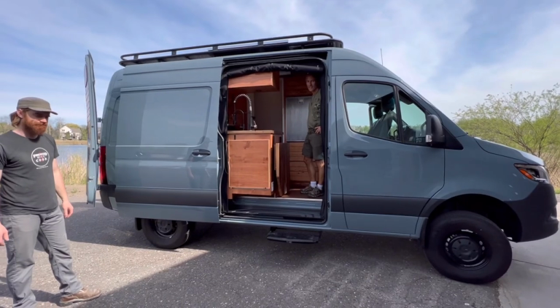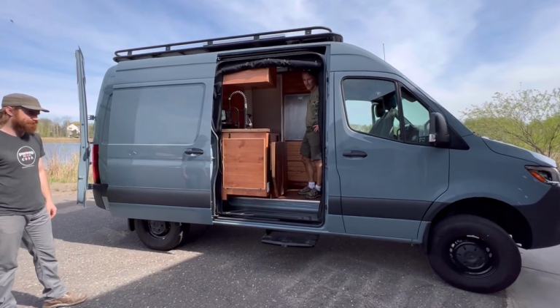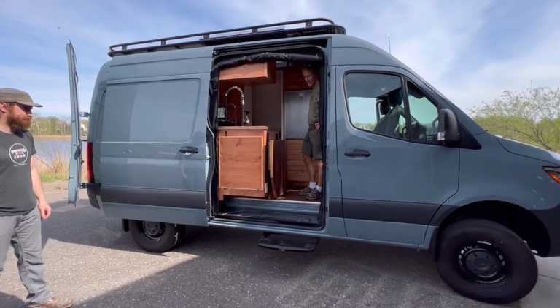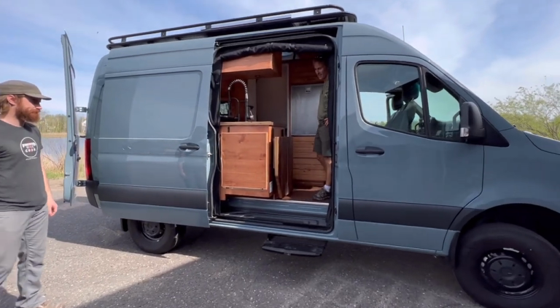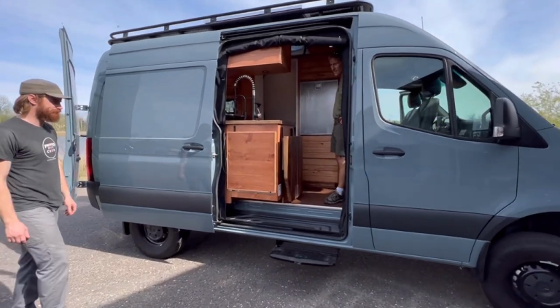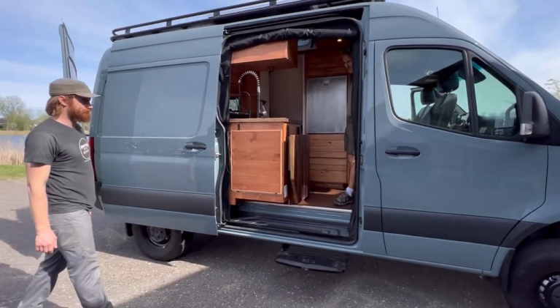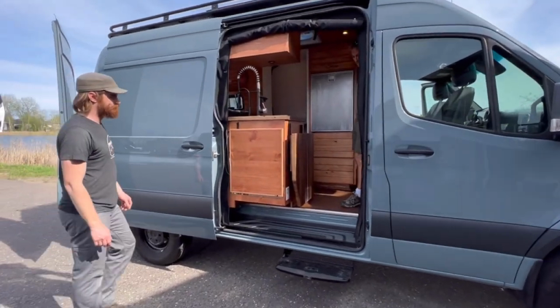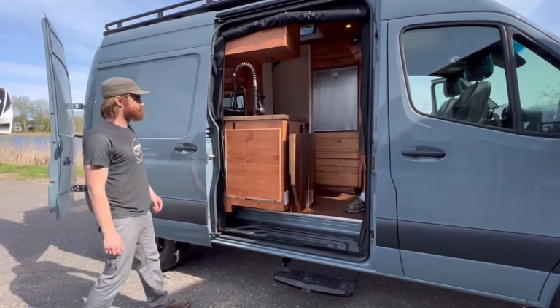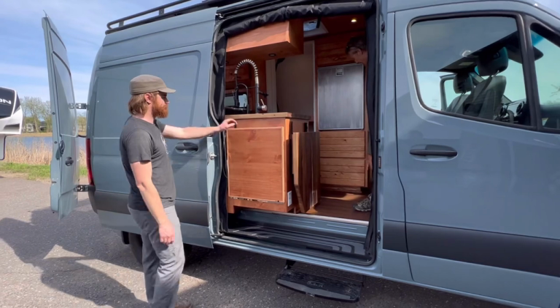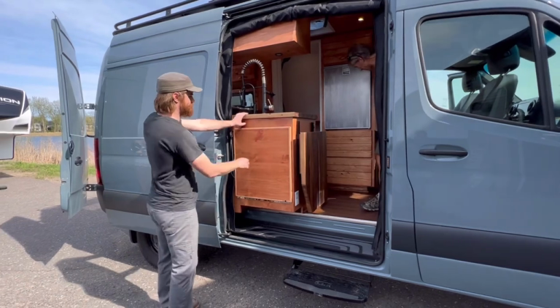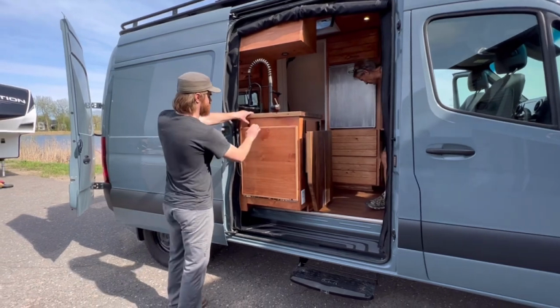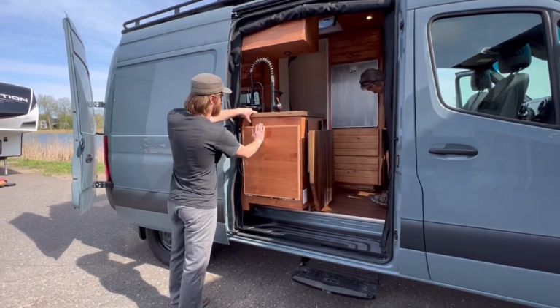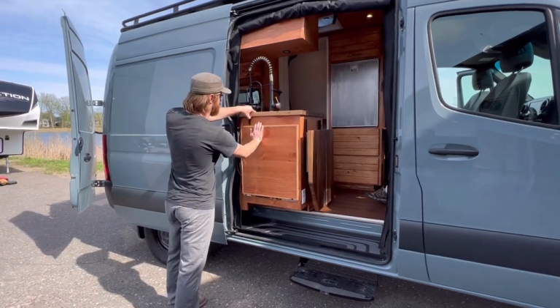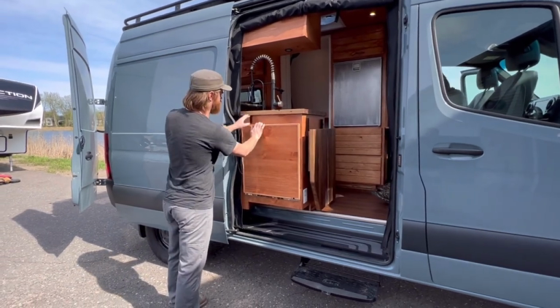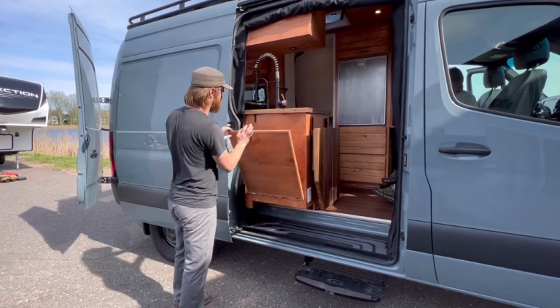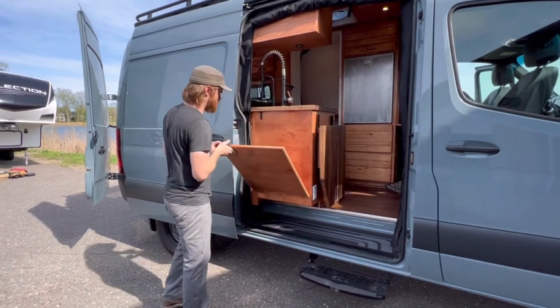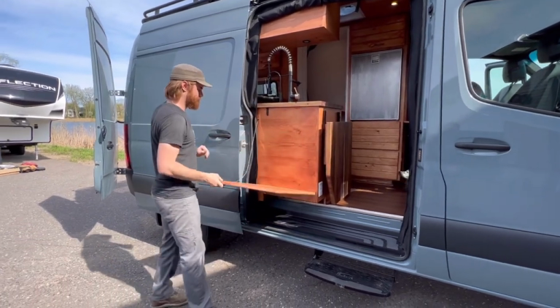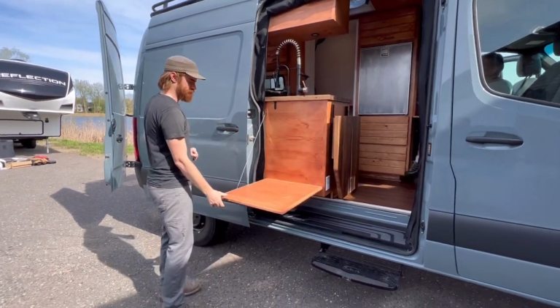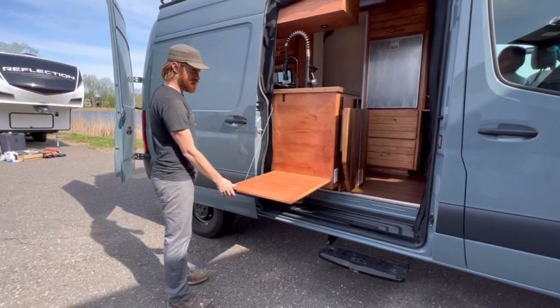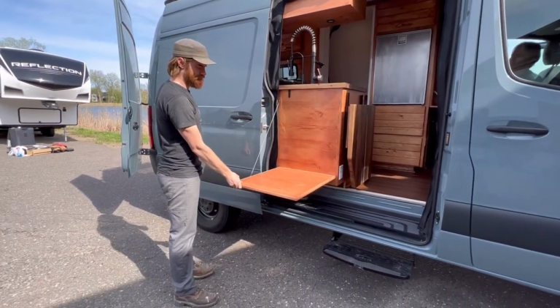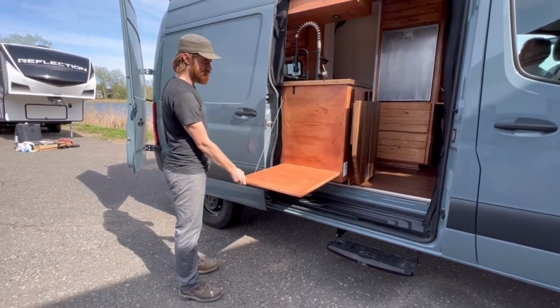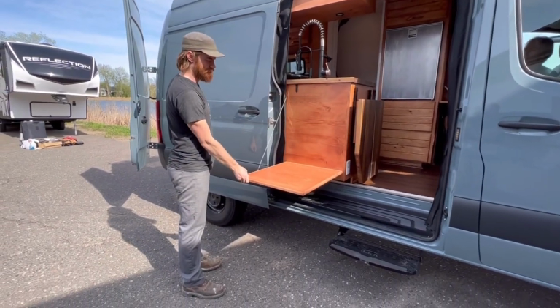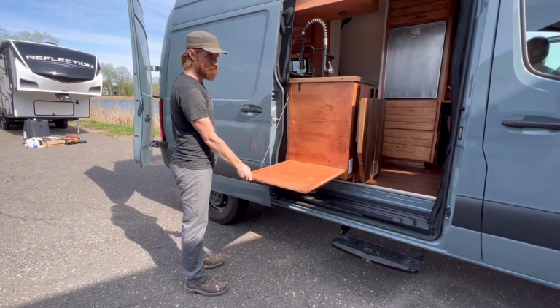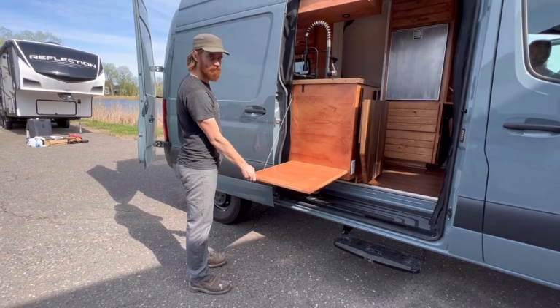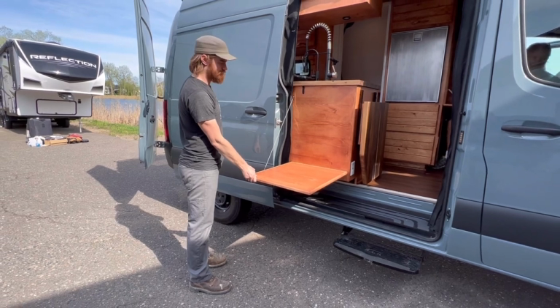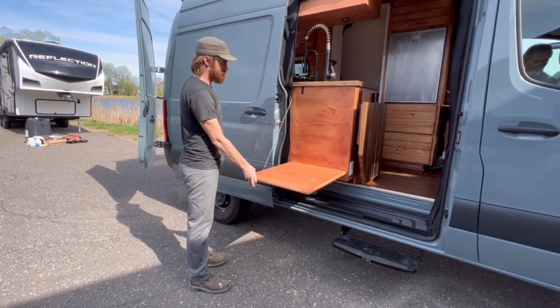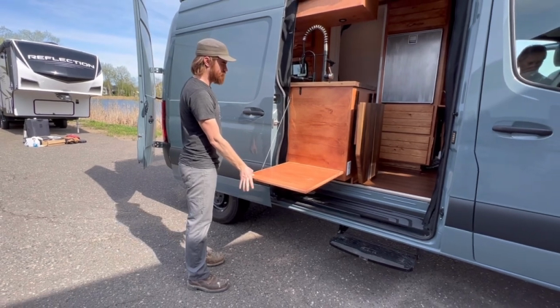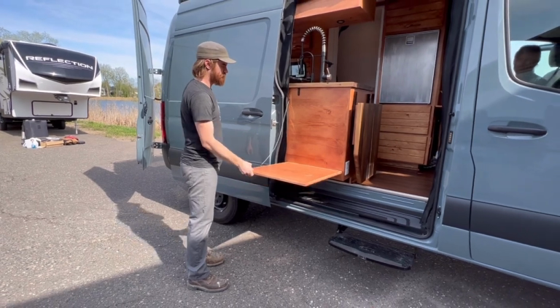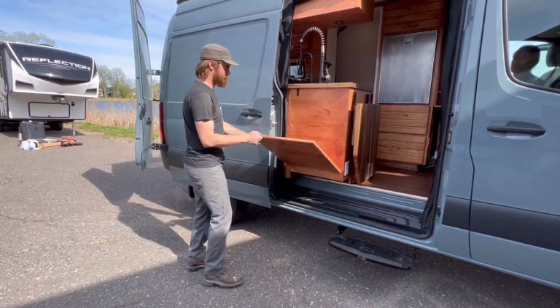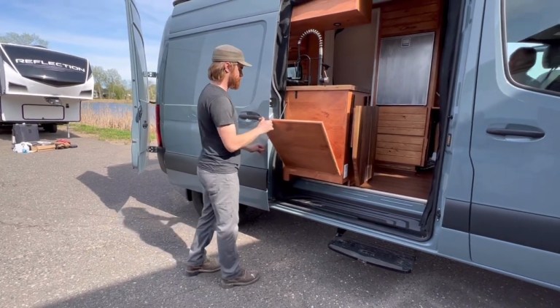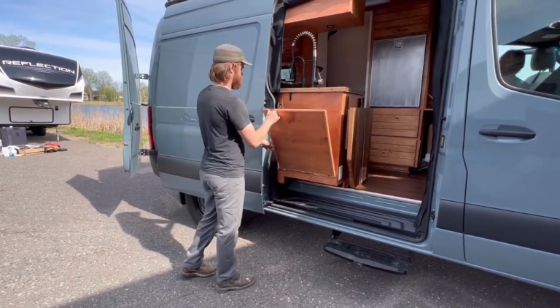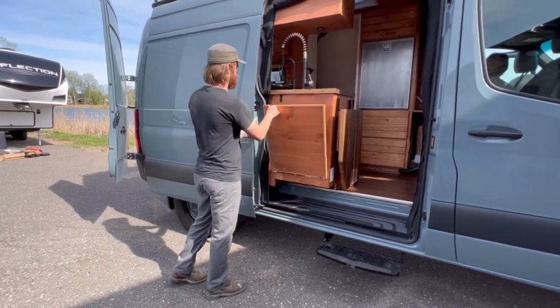Stepping inside, the first thing we can see is a flip-down table going out the passenger door. That'll be a nice little area there for cooking outside, barbecuing.